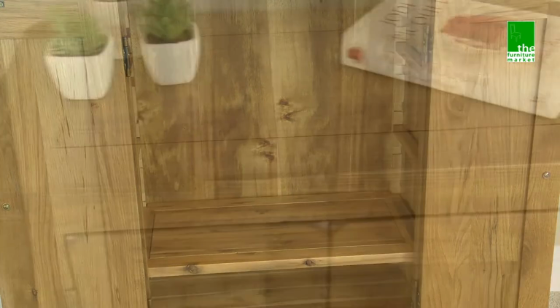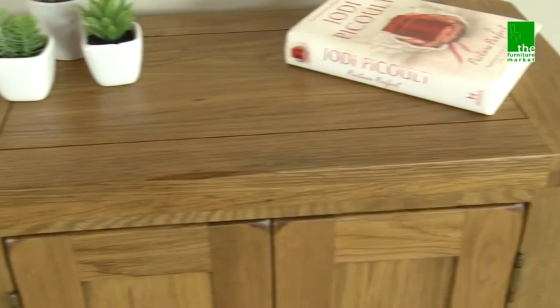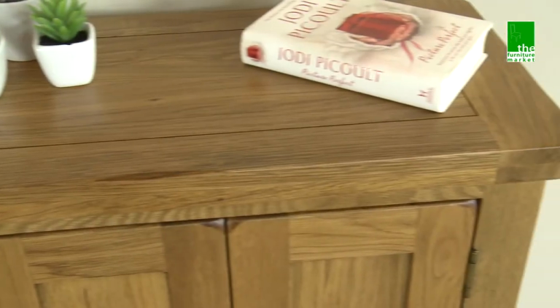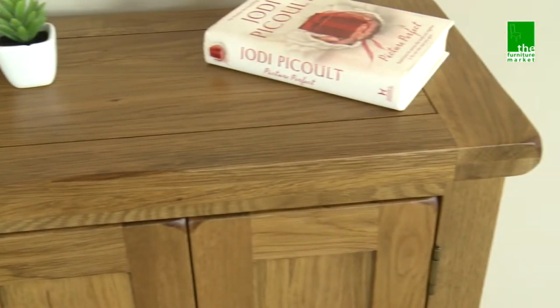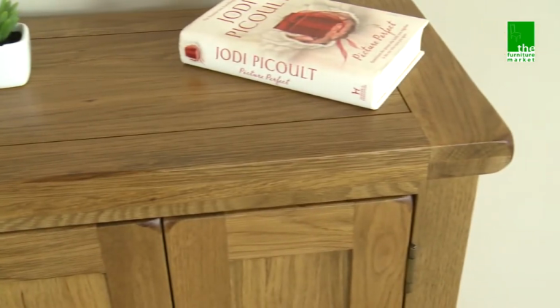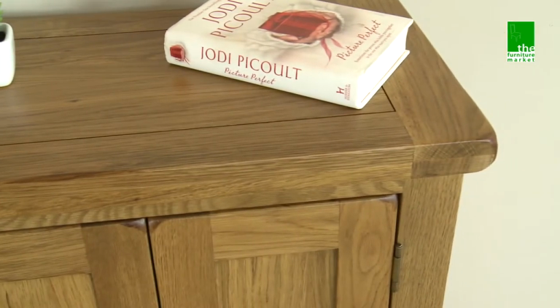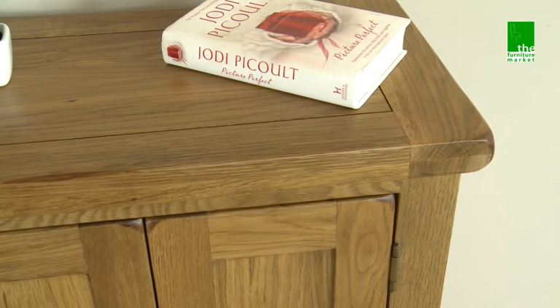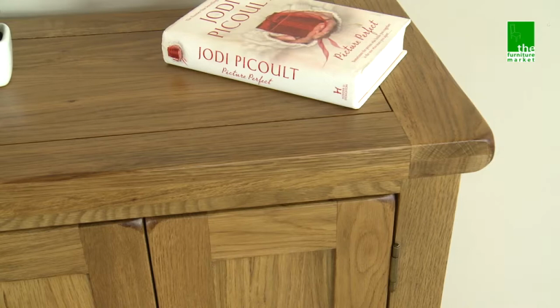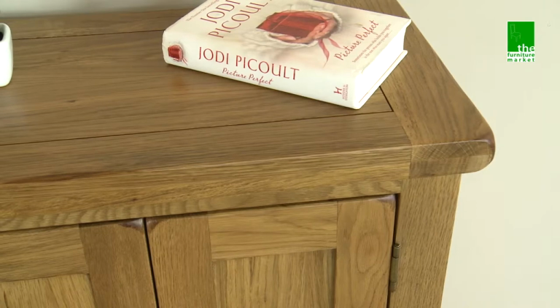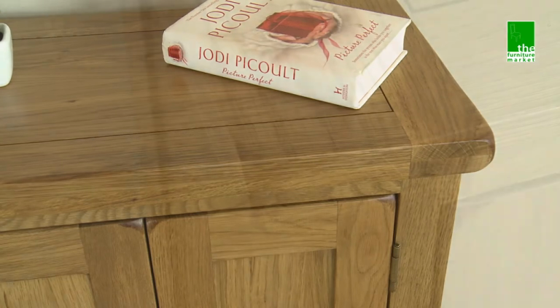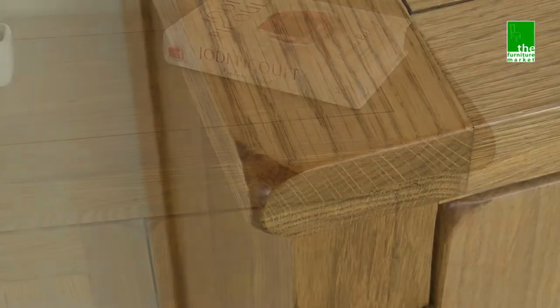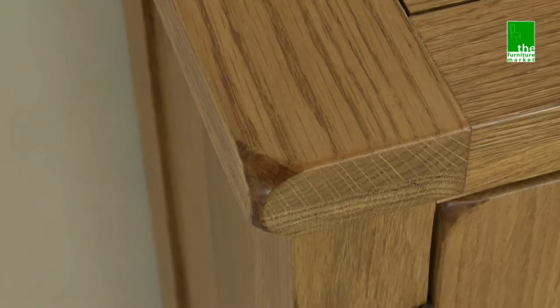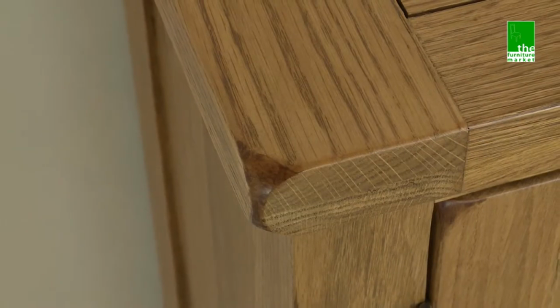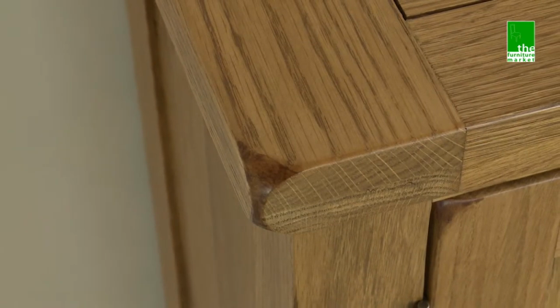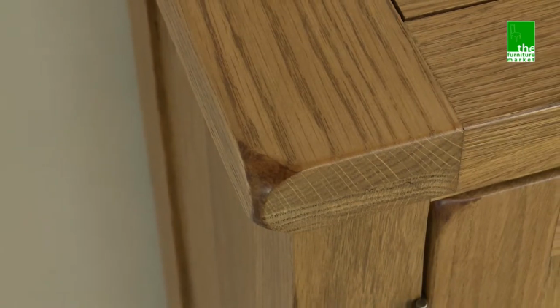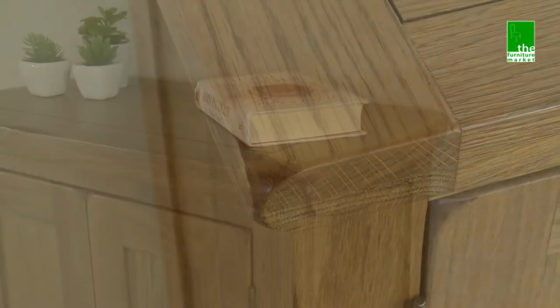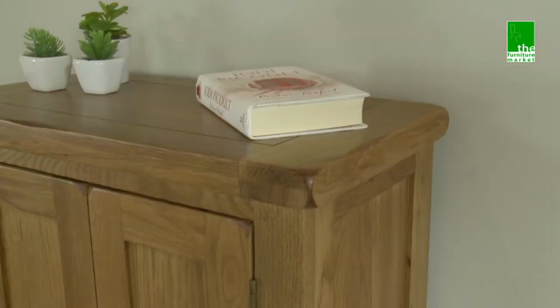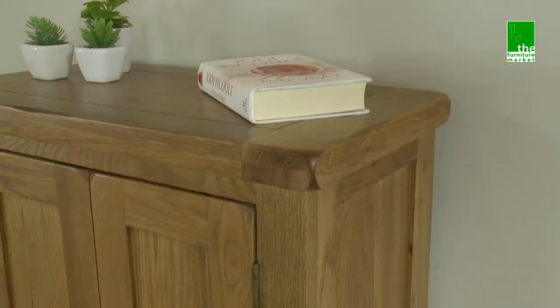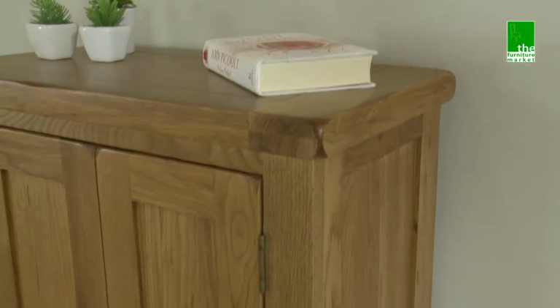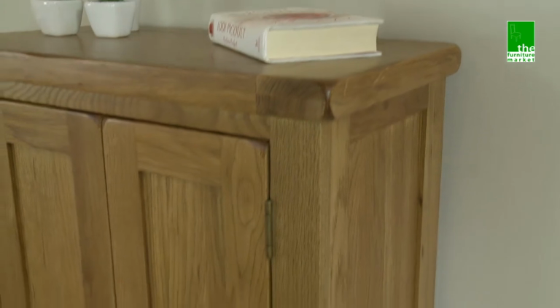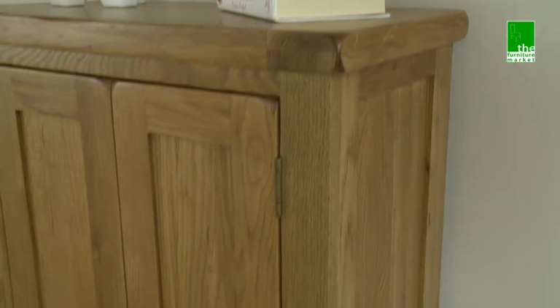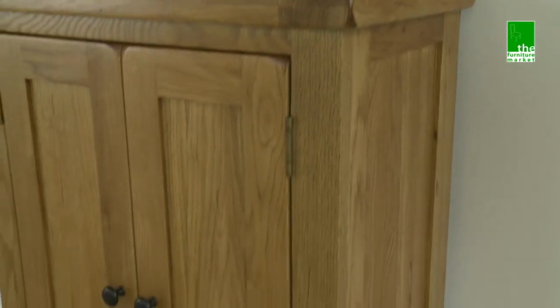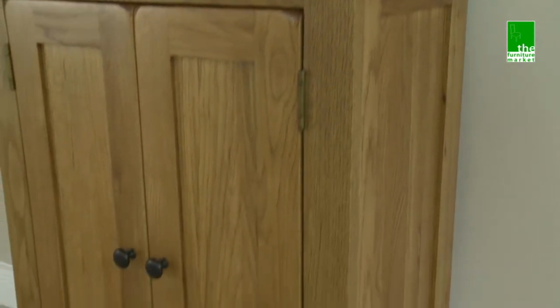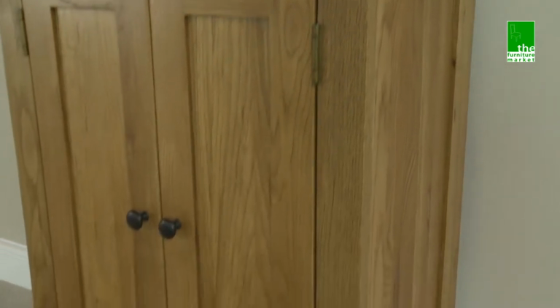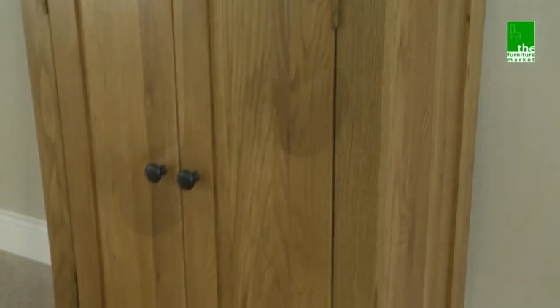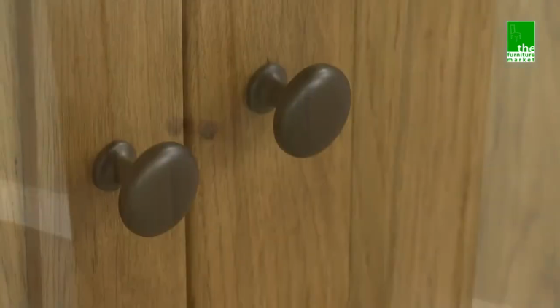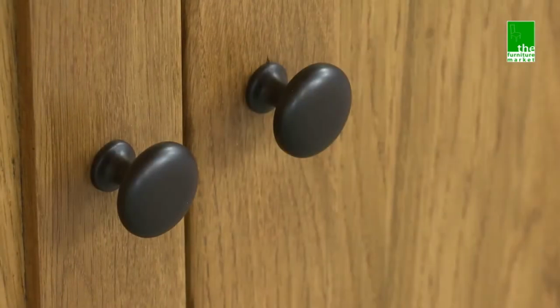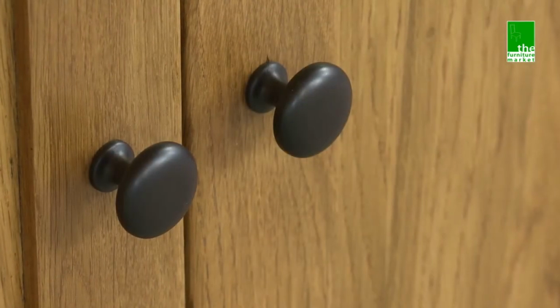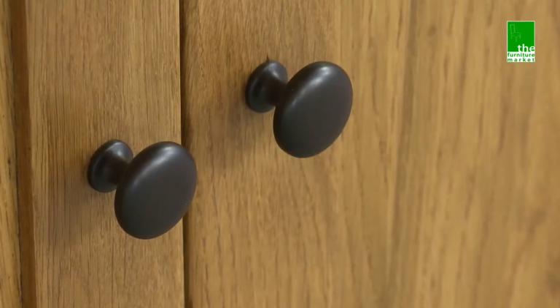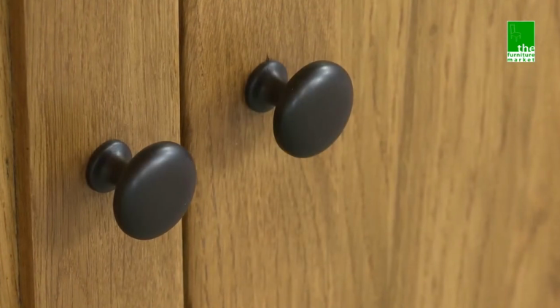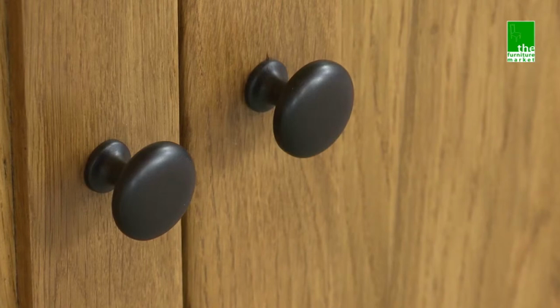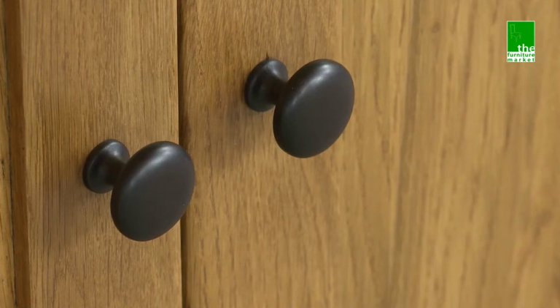The Rusticoke range has a natural oiled finish with medium oak staining. It oozes country charm, from its rounded-off edges to its natural knots and grooves, giving it a character you'll be sure to fall in love with. Black rustic metal handles complete the look perfectly.